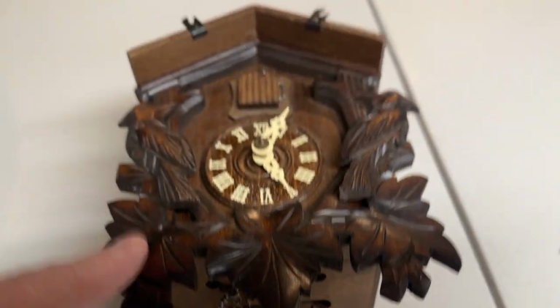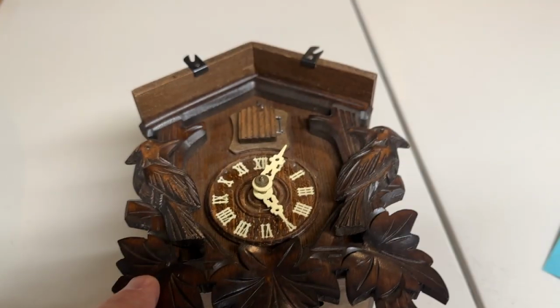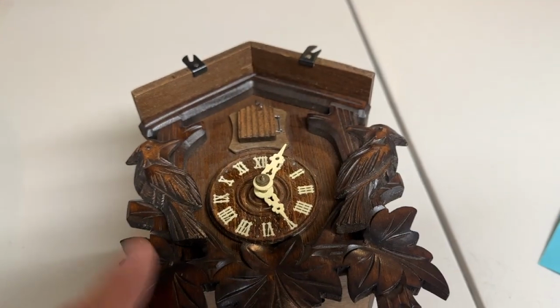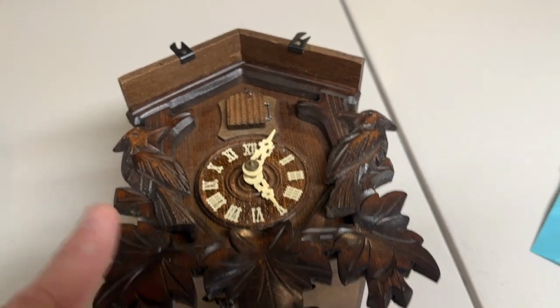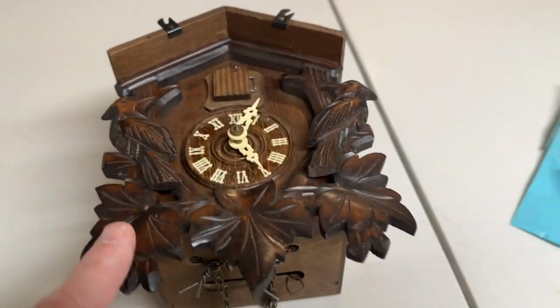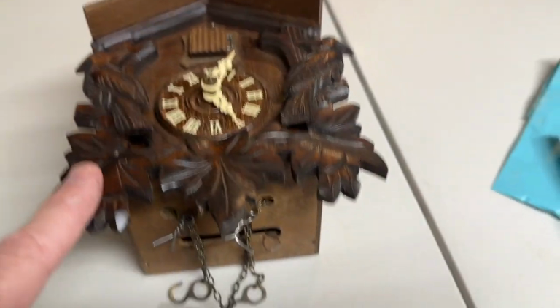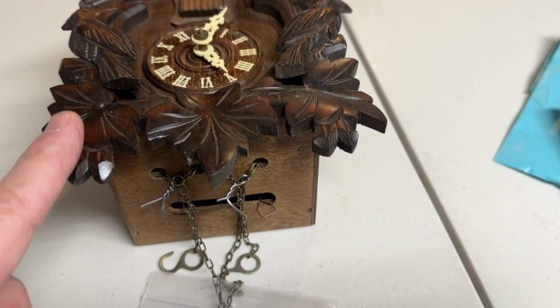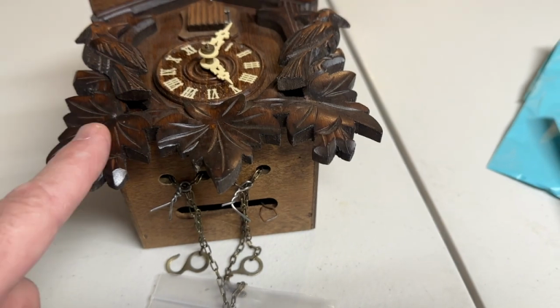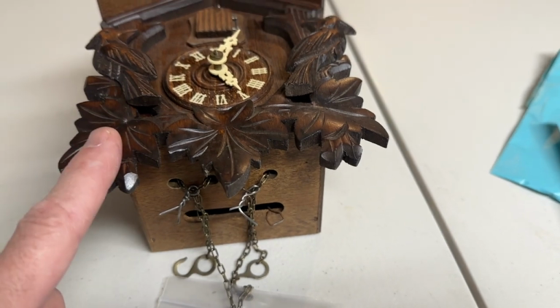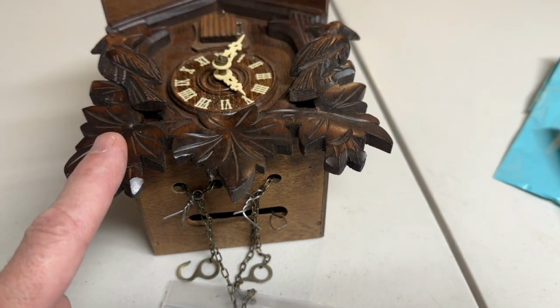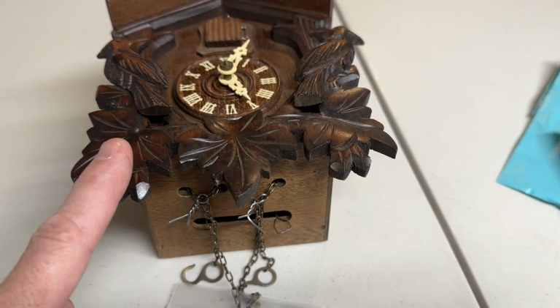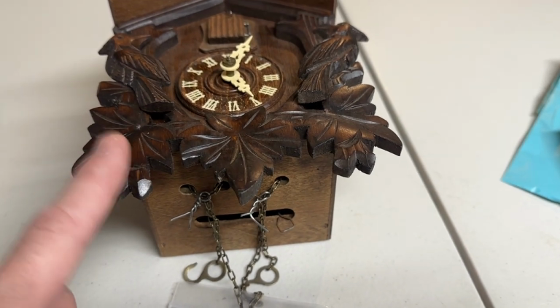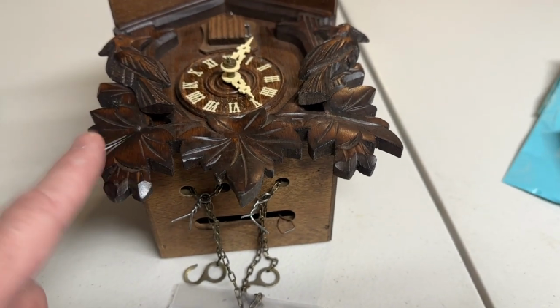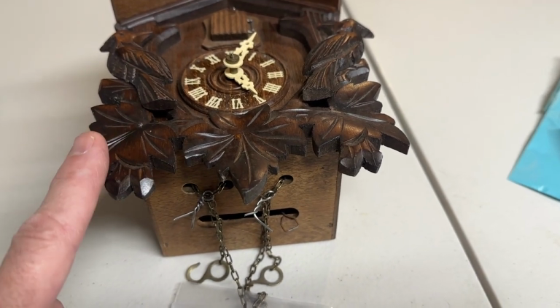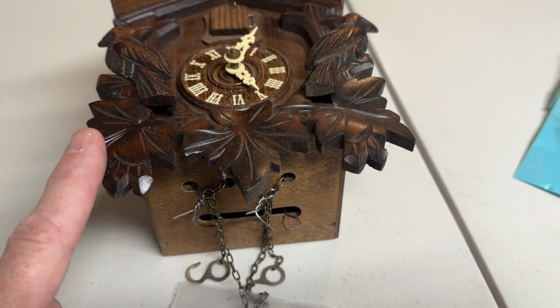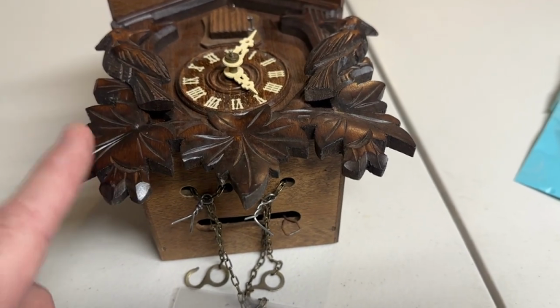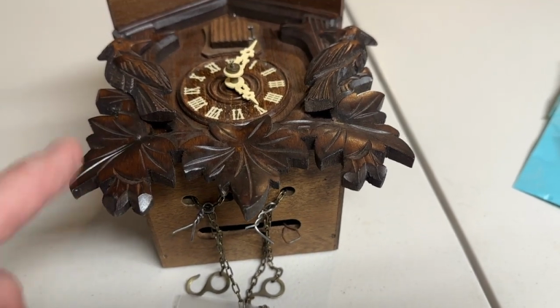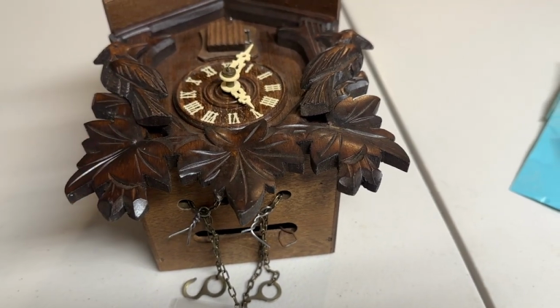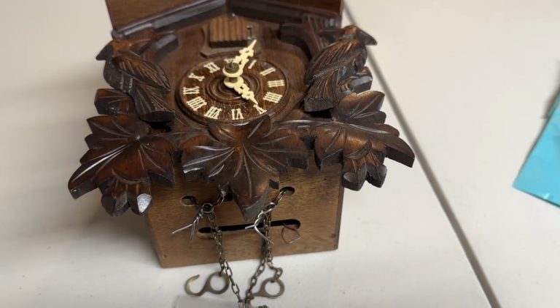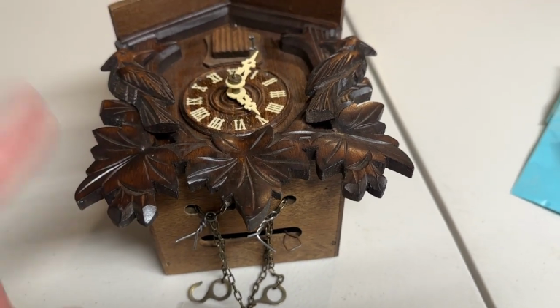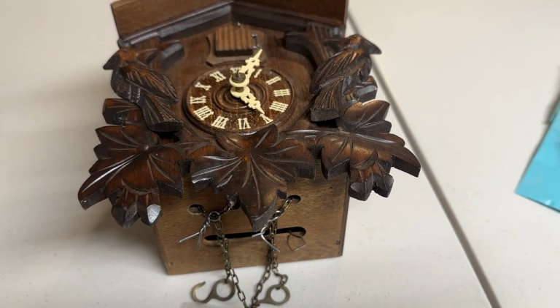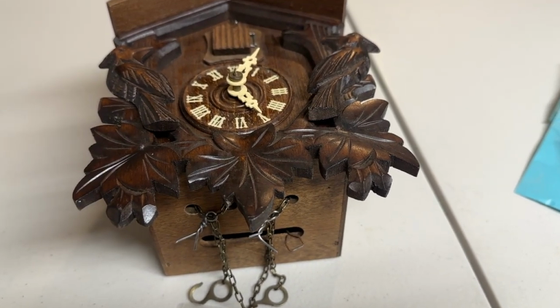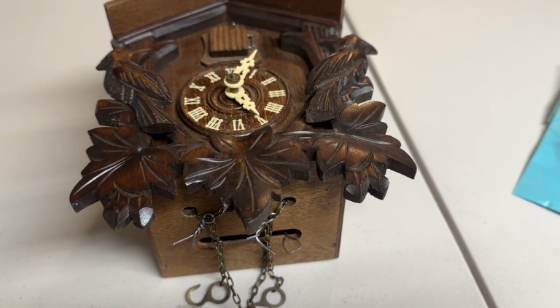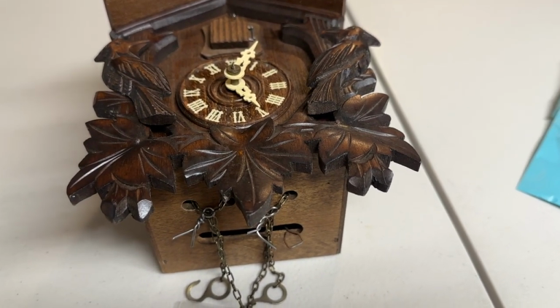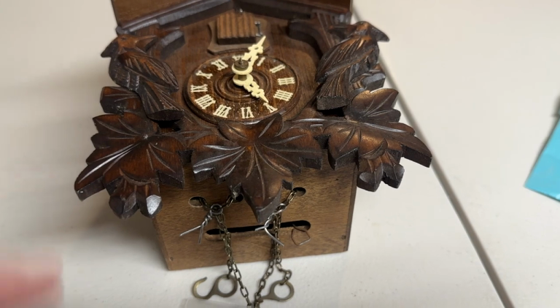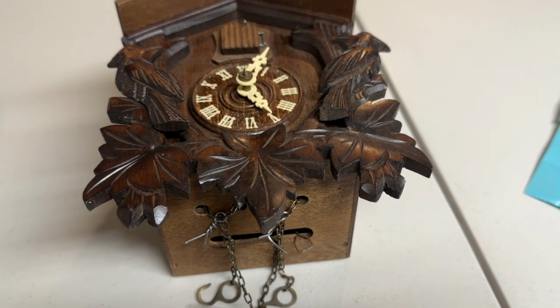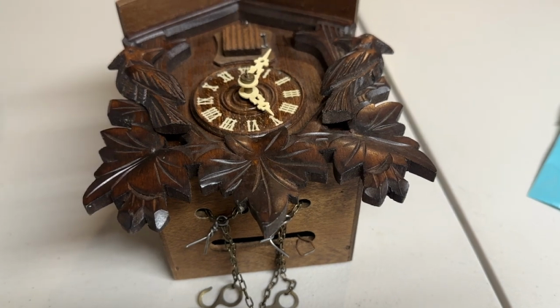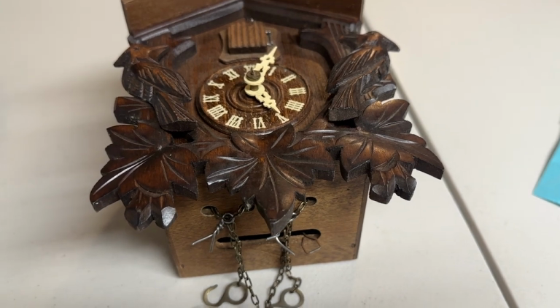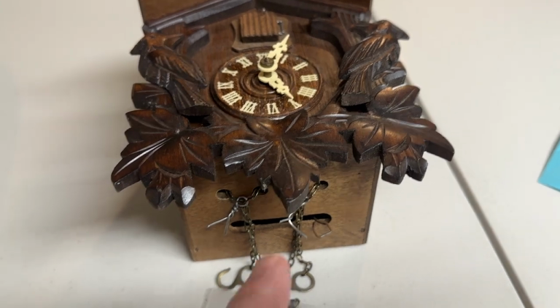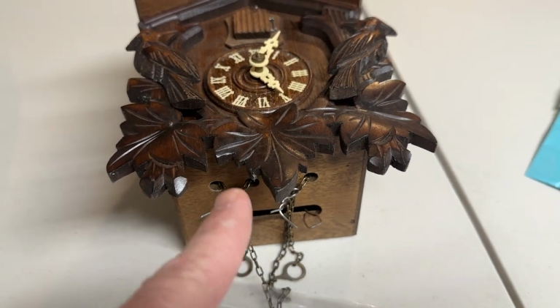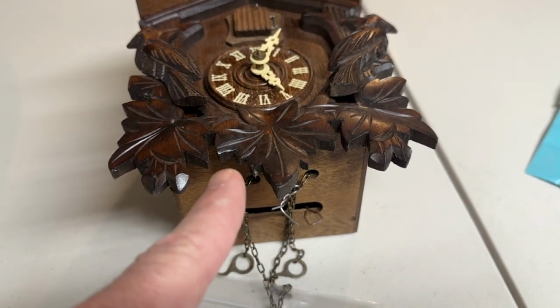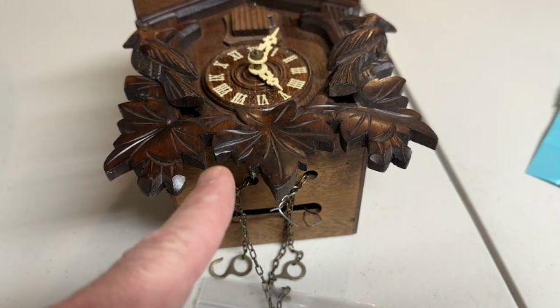I got this cuckoo clock for $40 as a pro tip example, and I'm selling it for $300. Follow me and I'll teach you exactly how to do all that. Appreciate your time as always — see you at the next video.